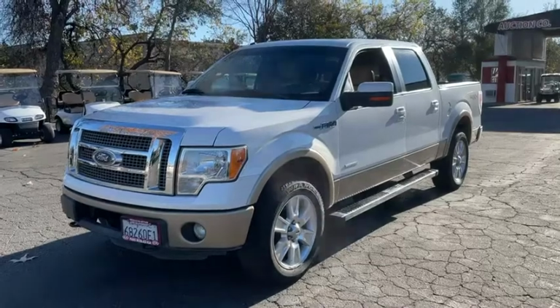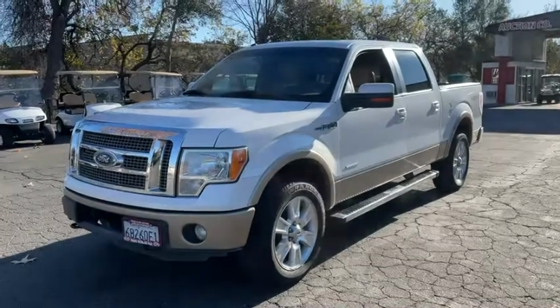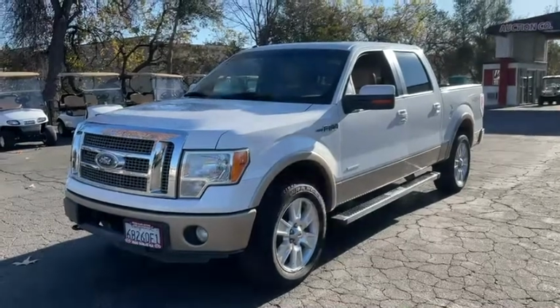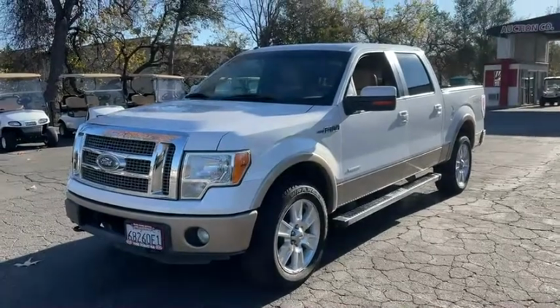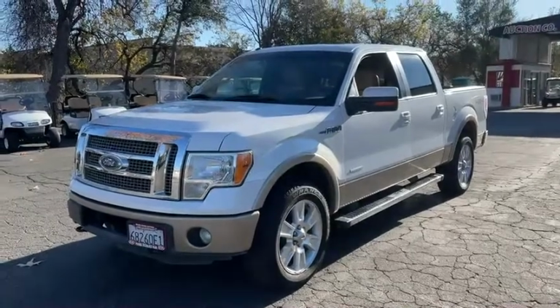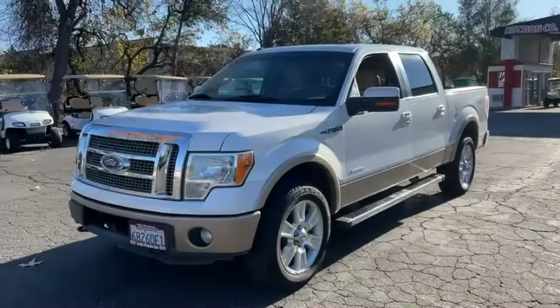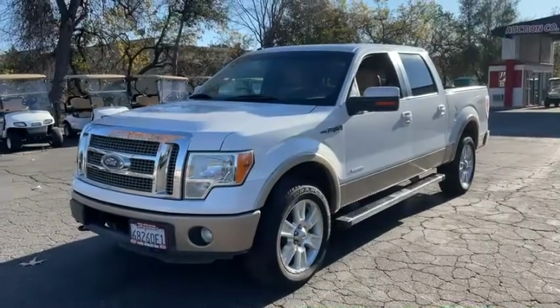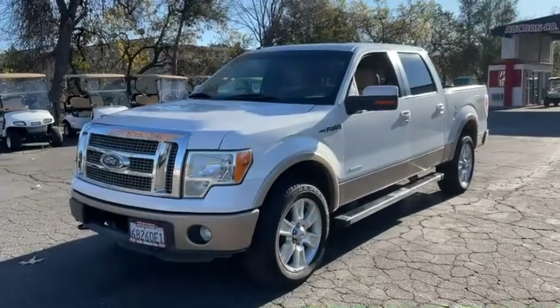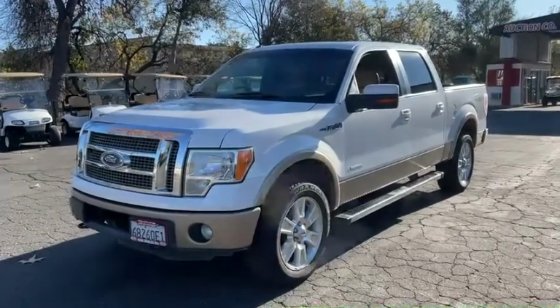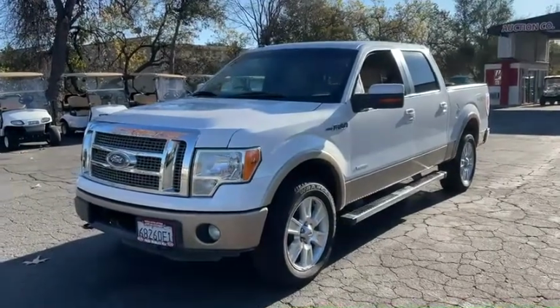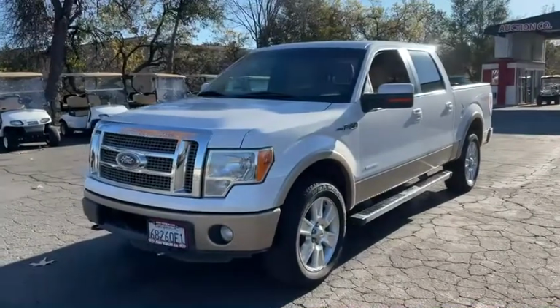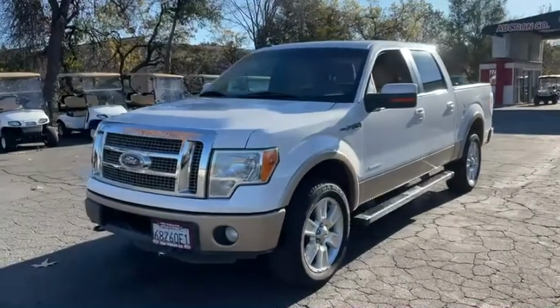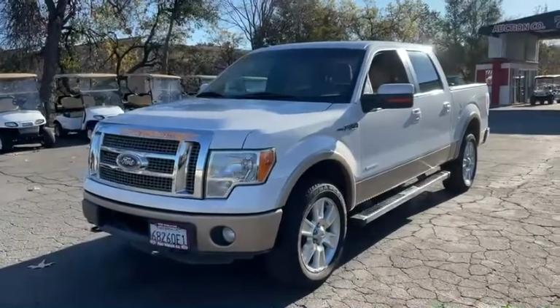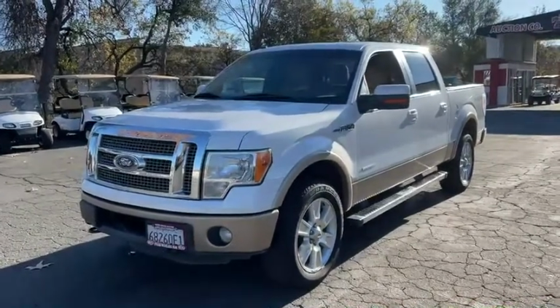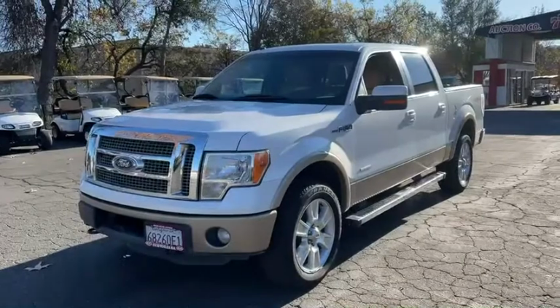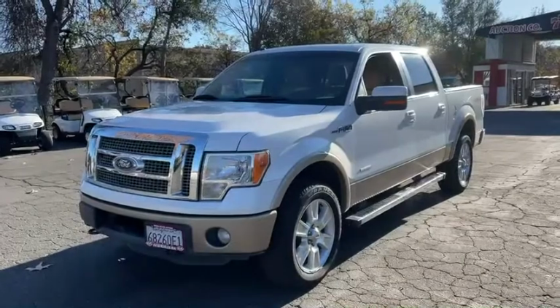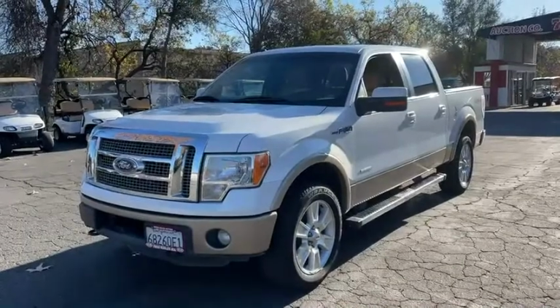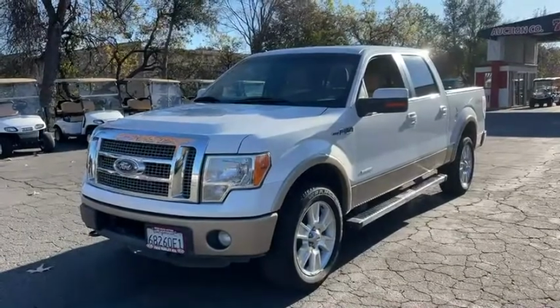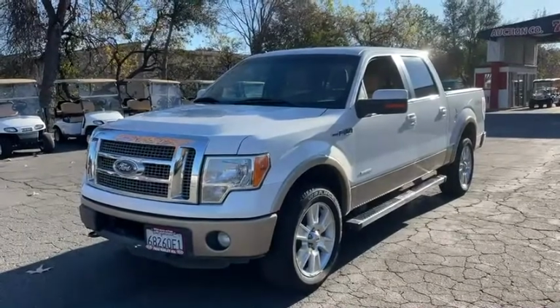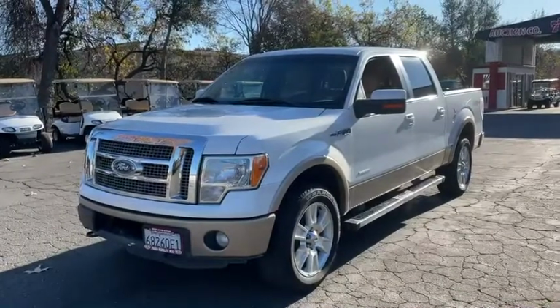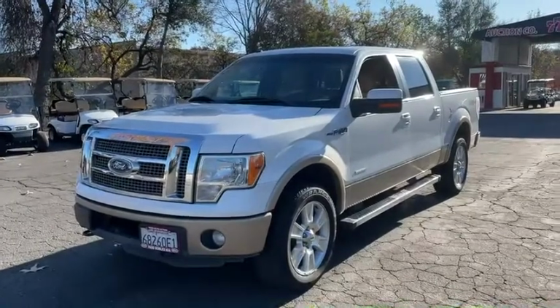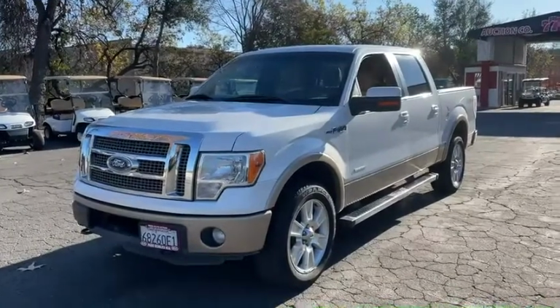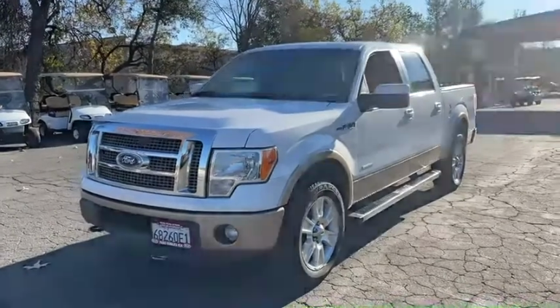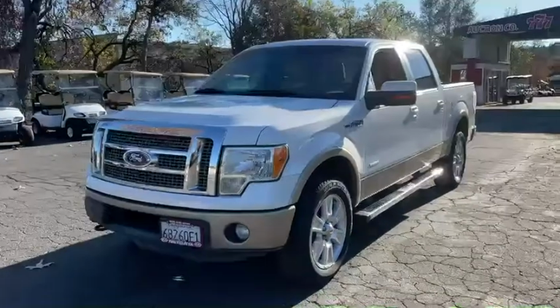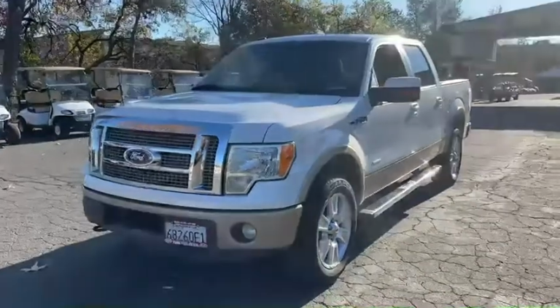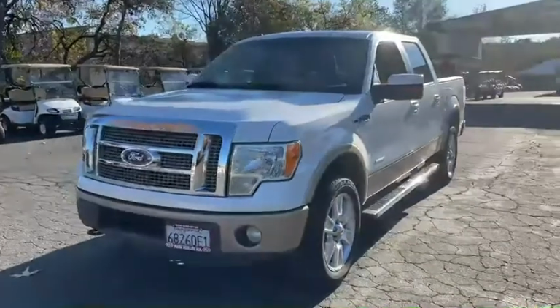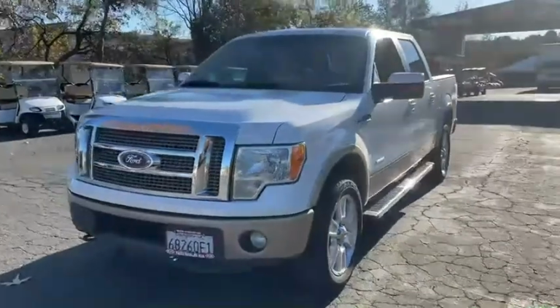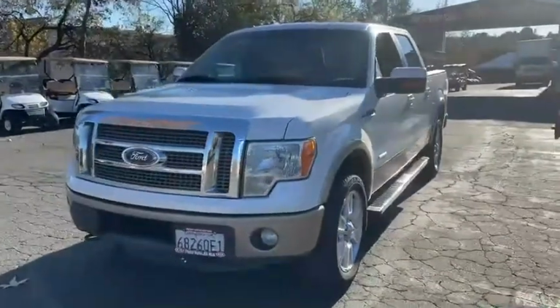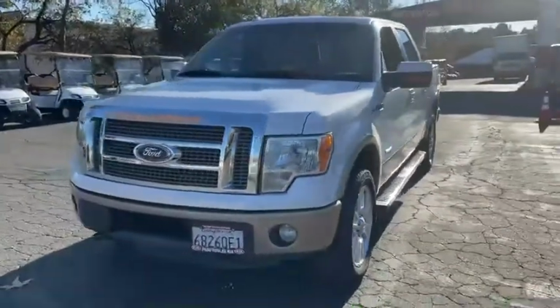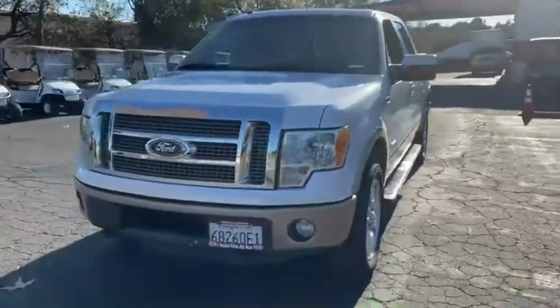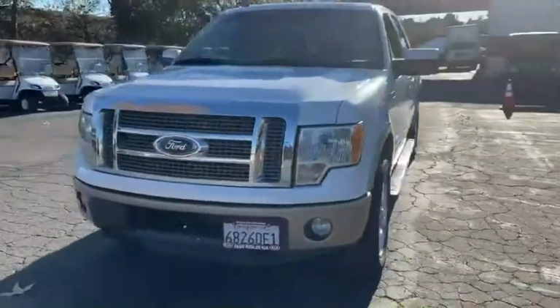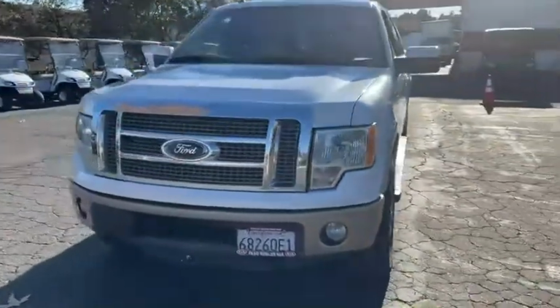All right, here we got a 2012 Ford F-150. This is a Lariat EcoBoost. Fully loaded, four-wheel drive.